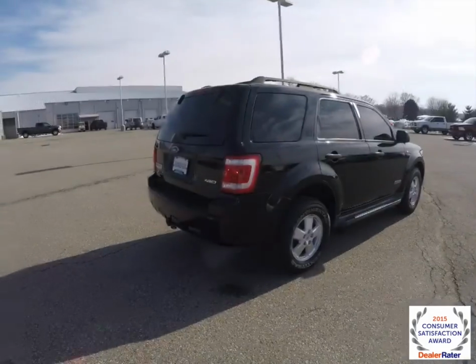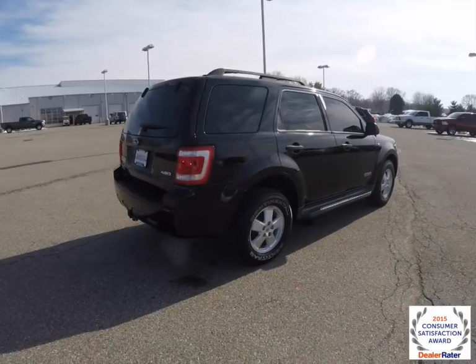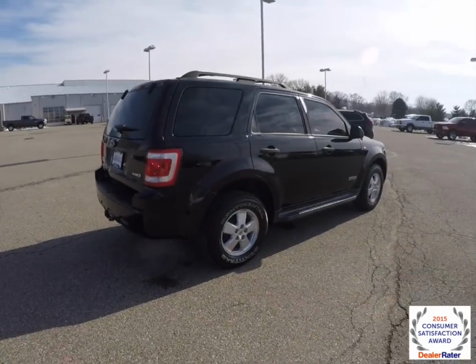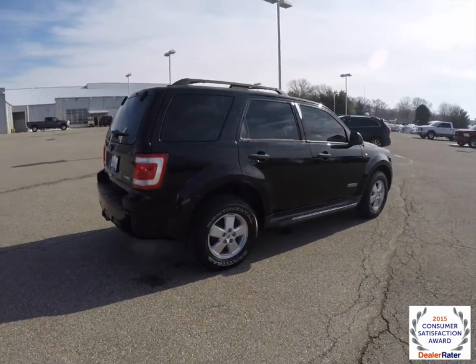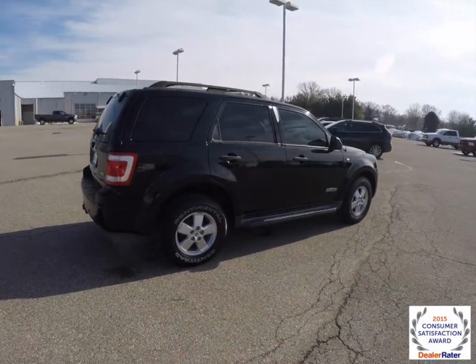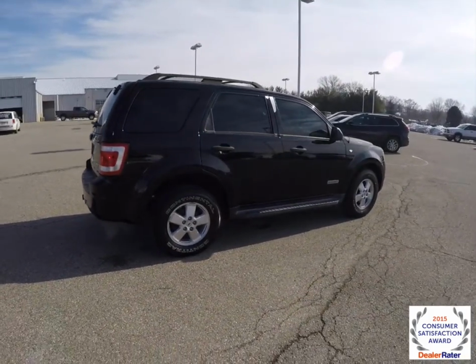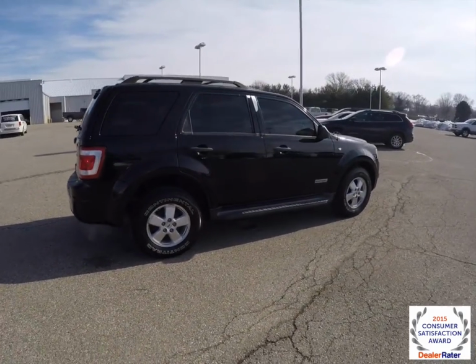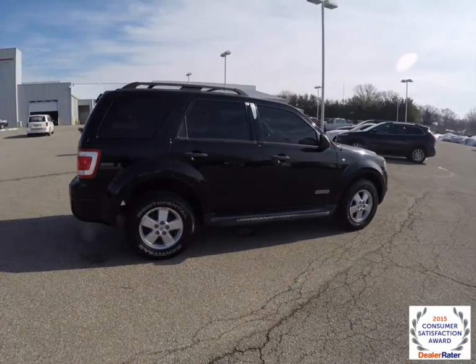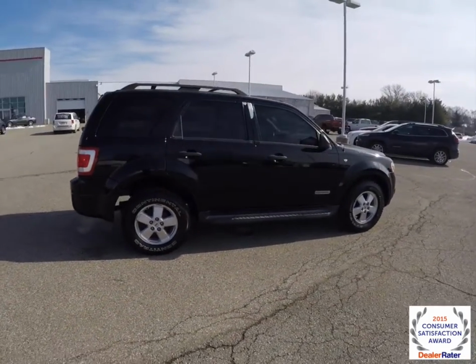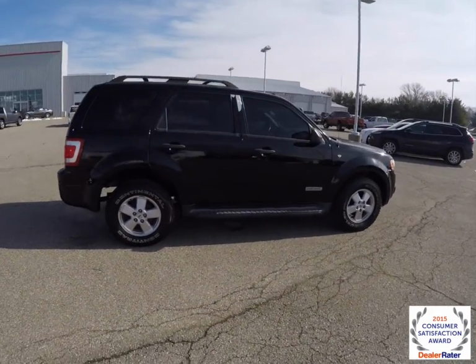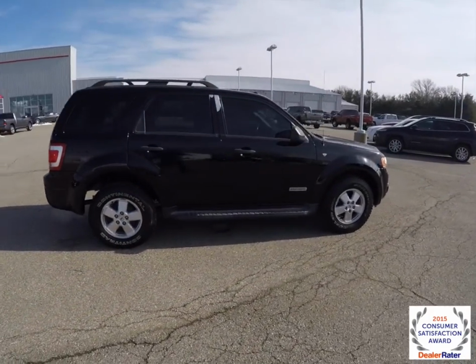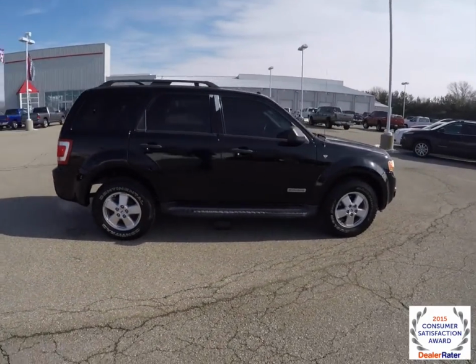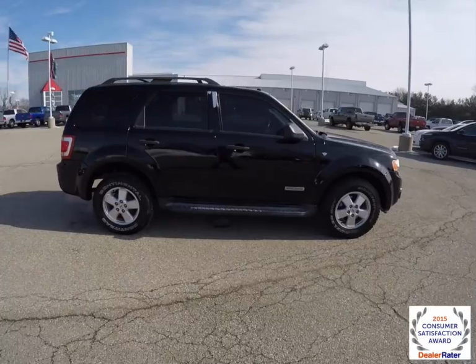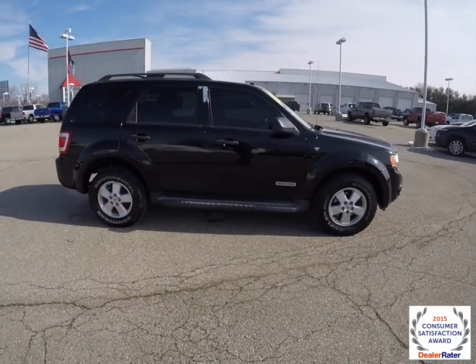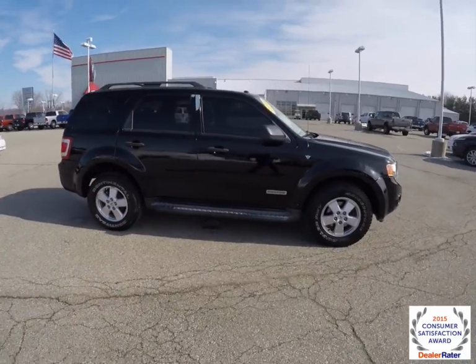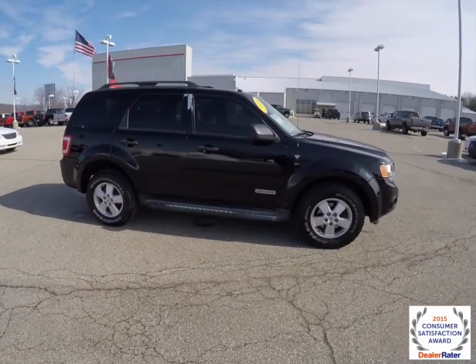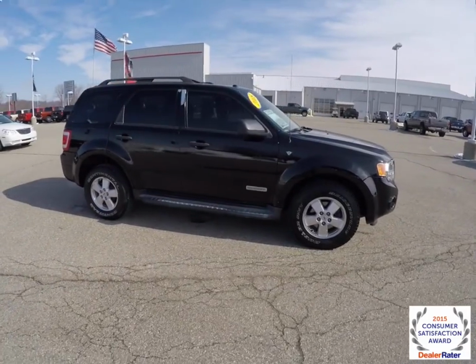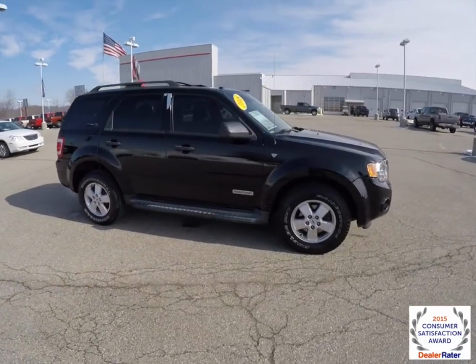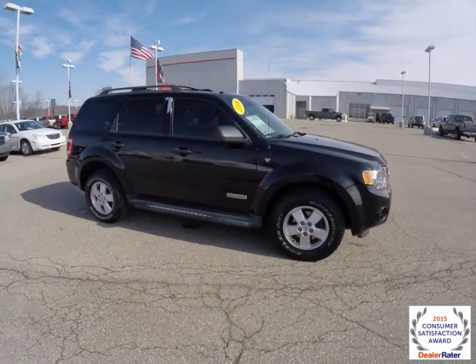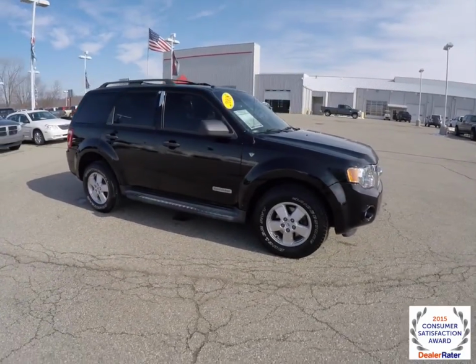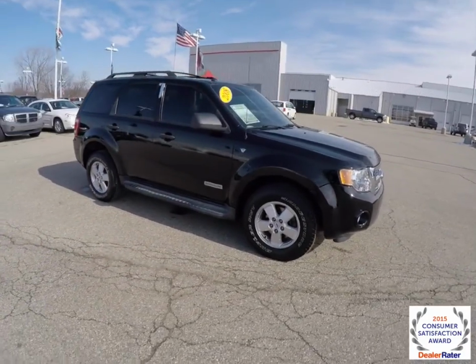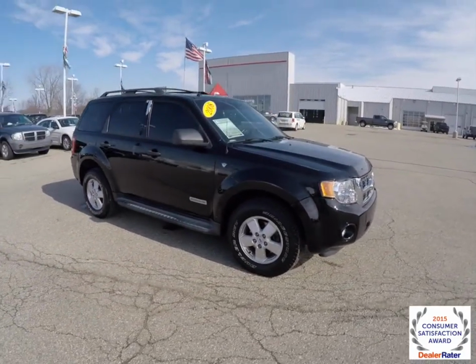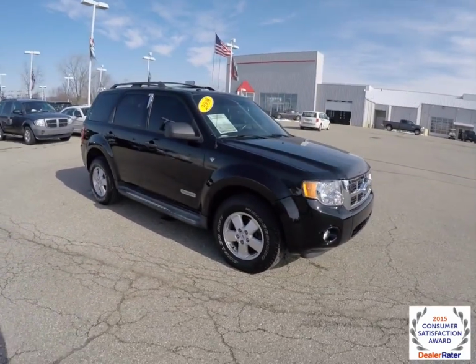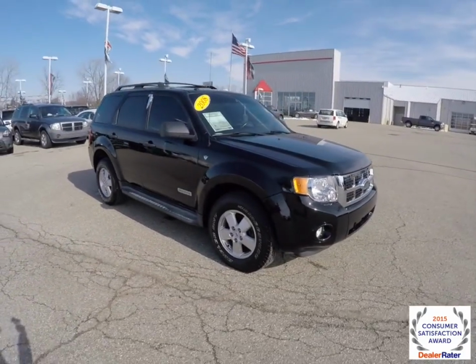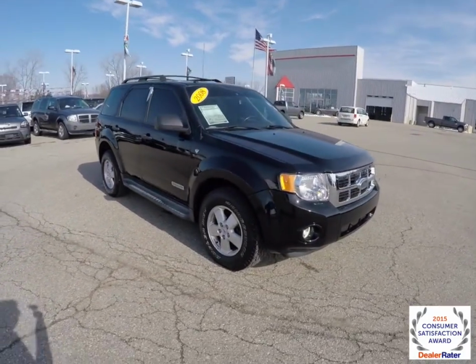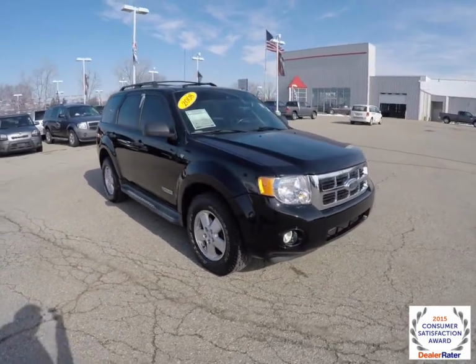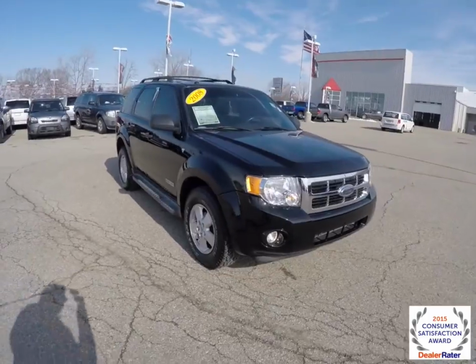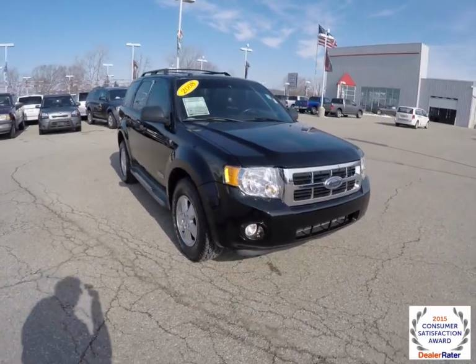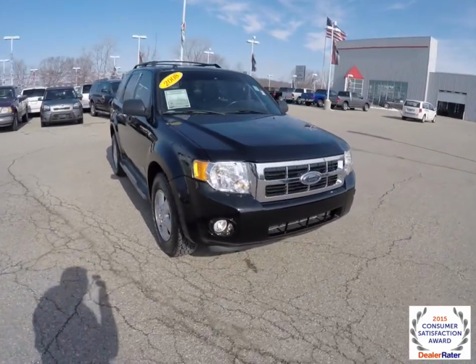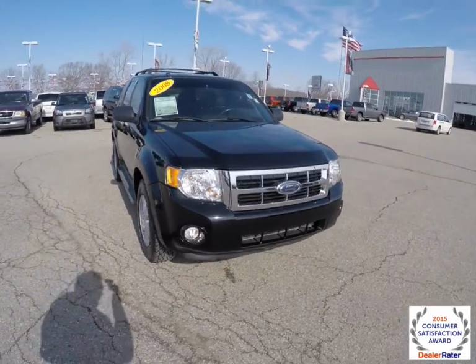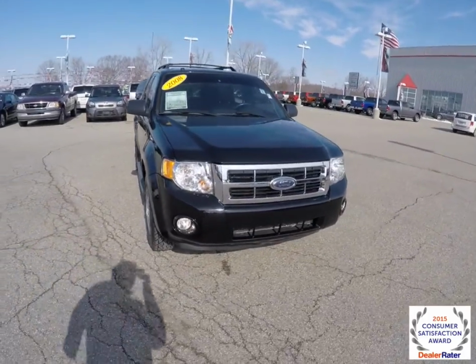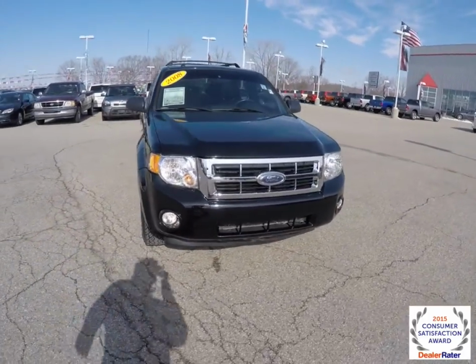This does conclude our quick walk-around look at this 2008 Ford Escape XLT. If you have any questions or would like to see this vehicle, please contact our showroom. We're more than happy to answer any questions you may have.